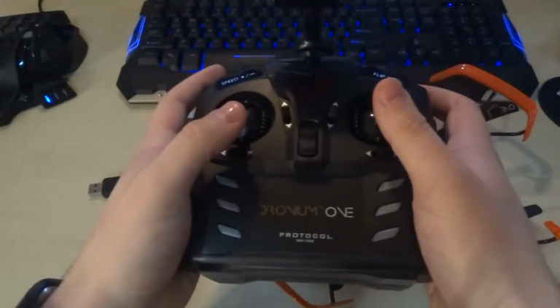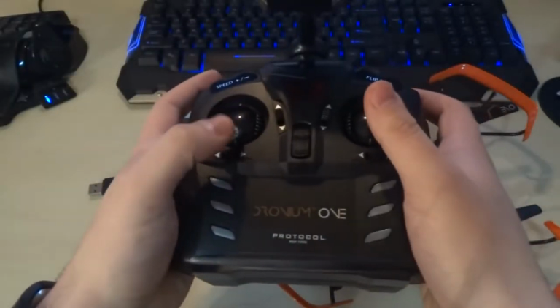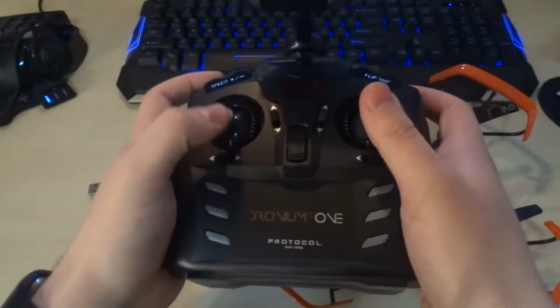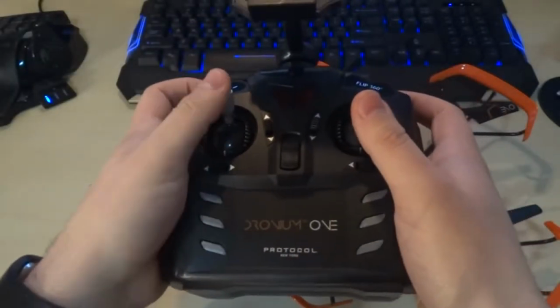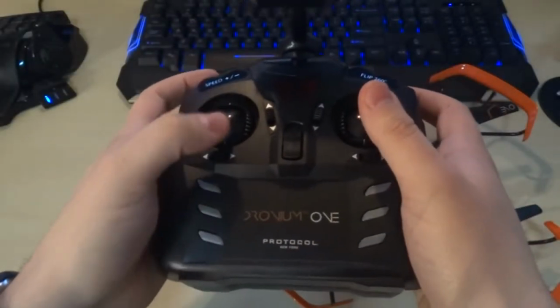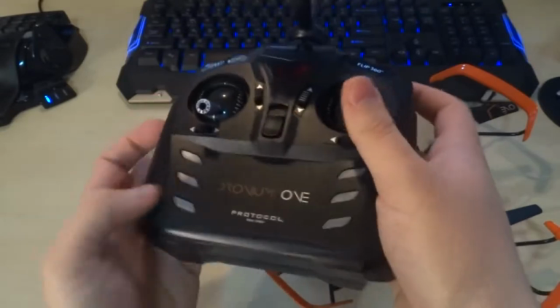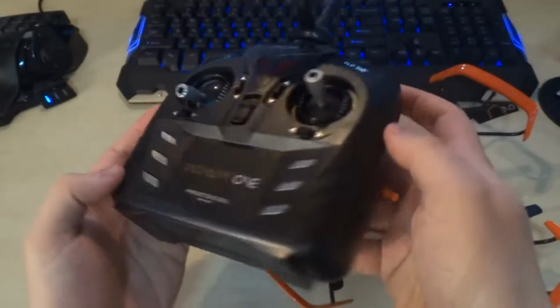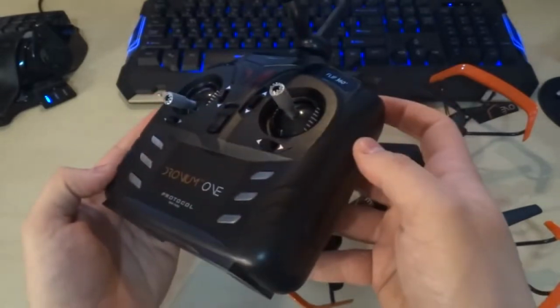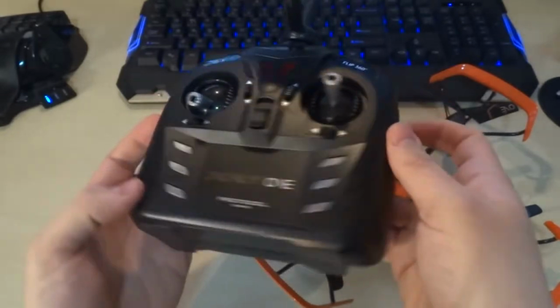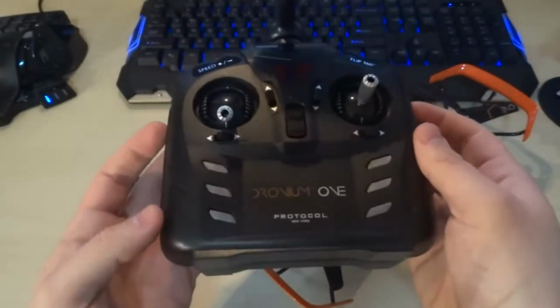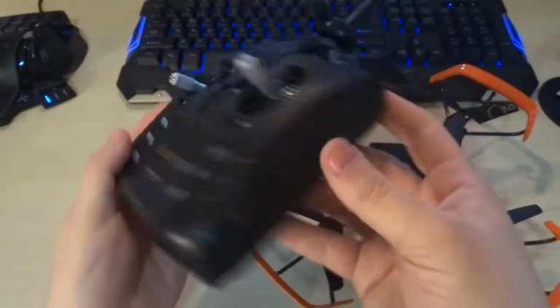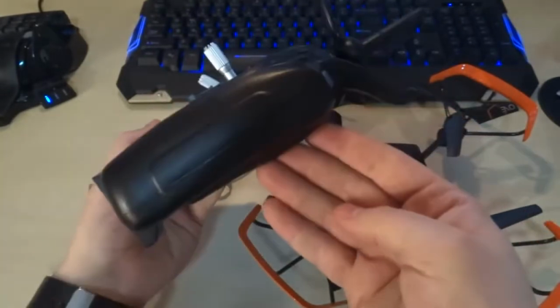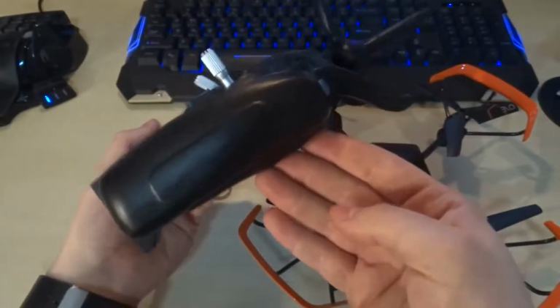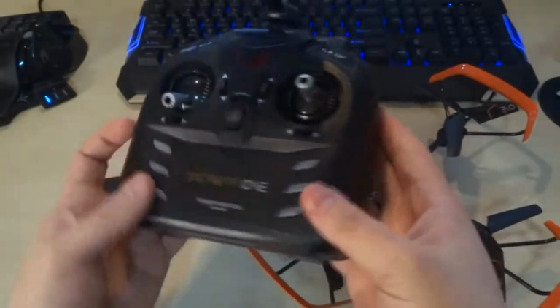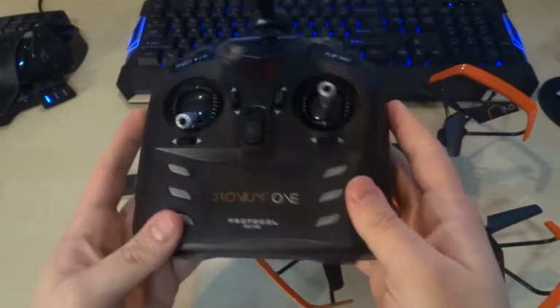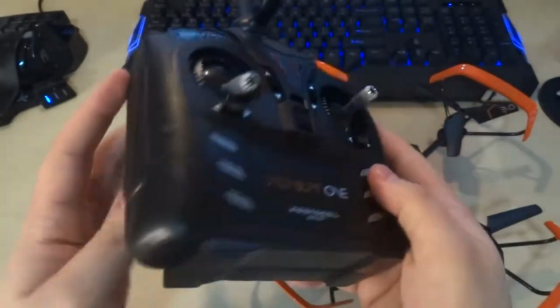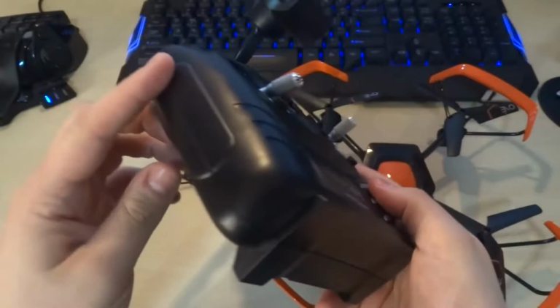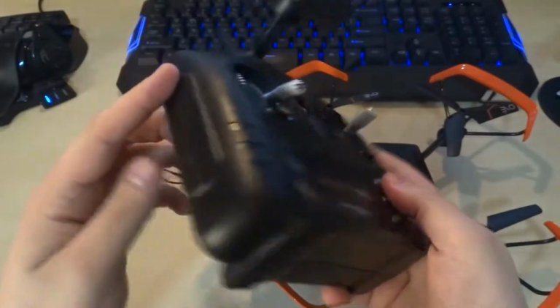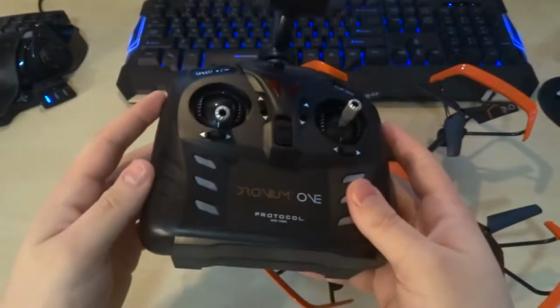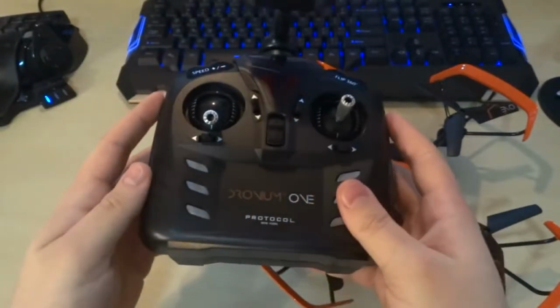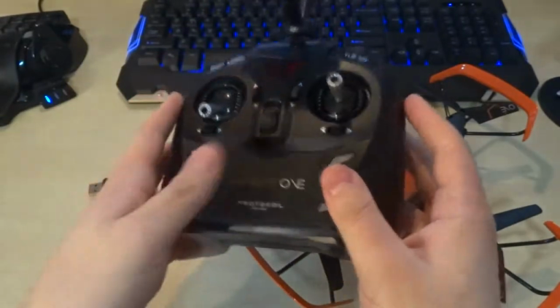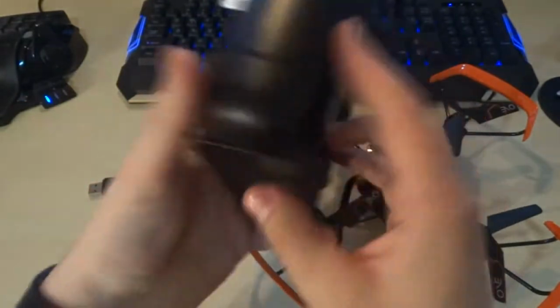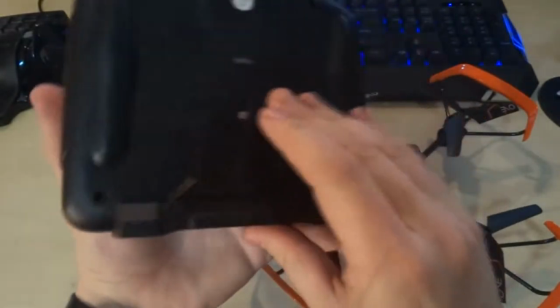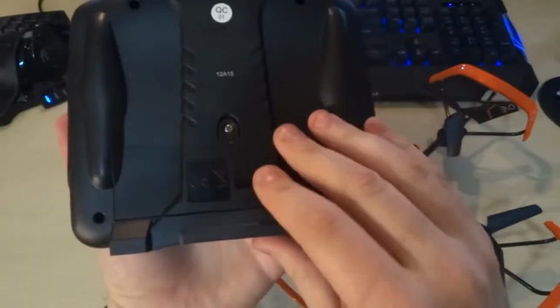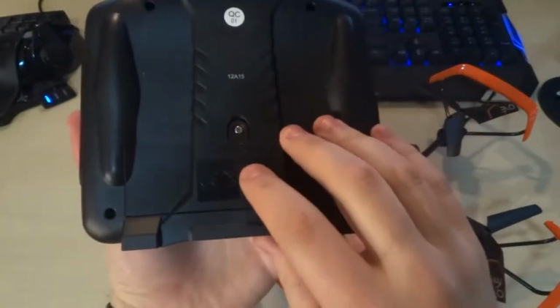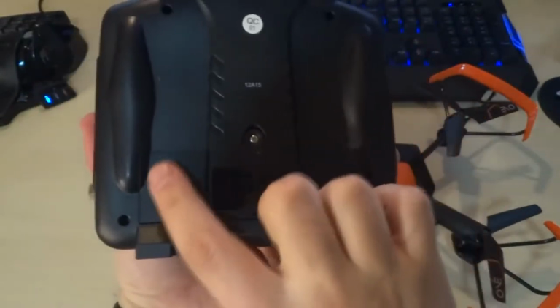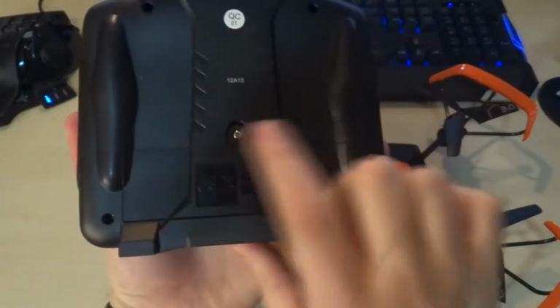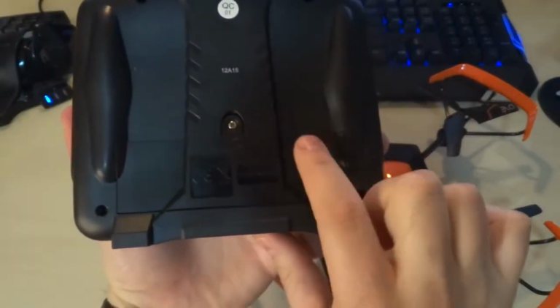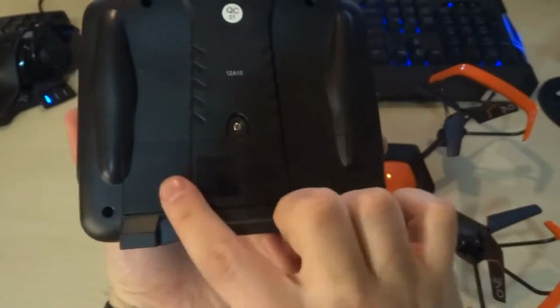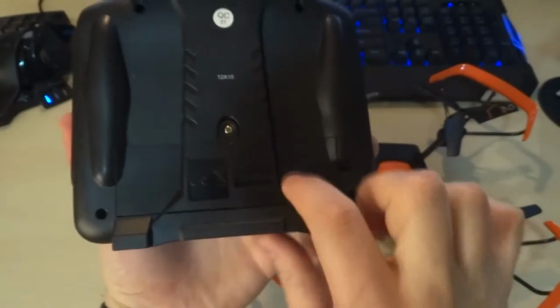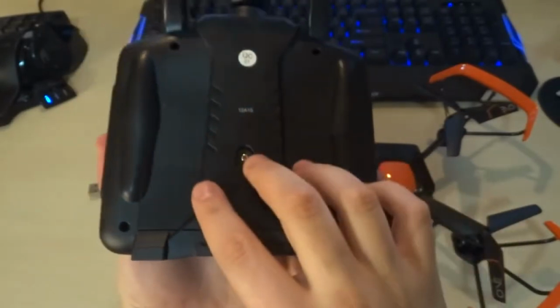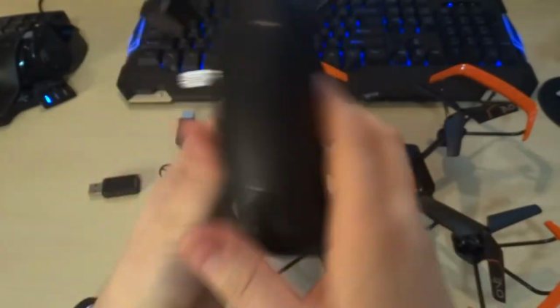When I first saw the controller I was kind of shocked because it seemed like a good quality controller, but after flying it around and getting to use it I really wasn't impressed anymore. The controller takes four double-A batteries in the back, which can be accessed via the screwdriver they give you.